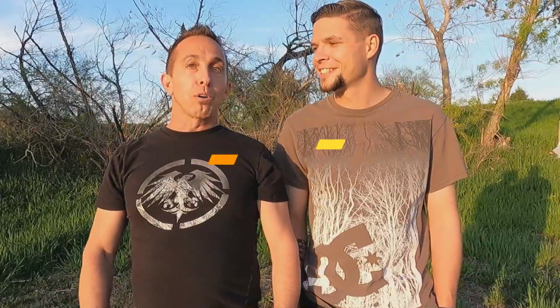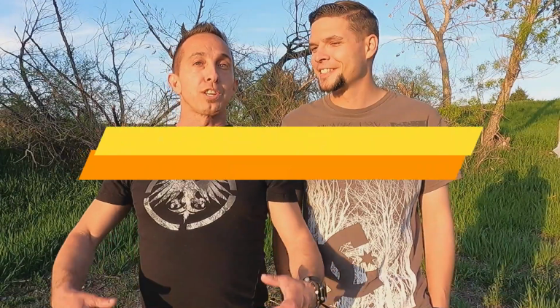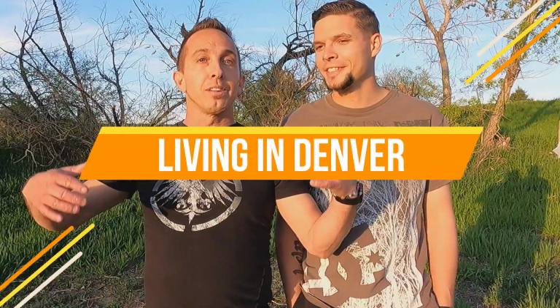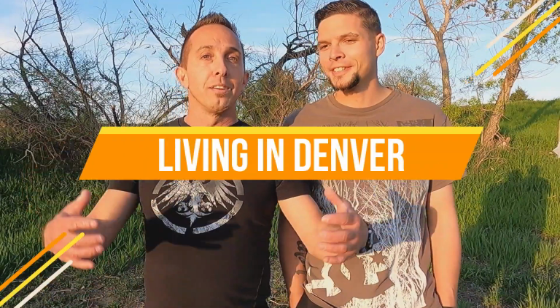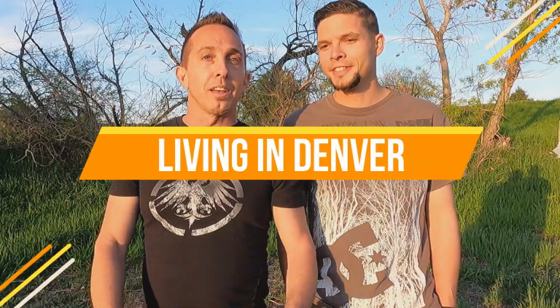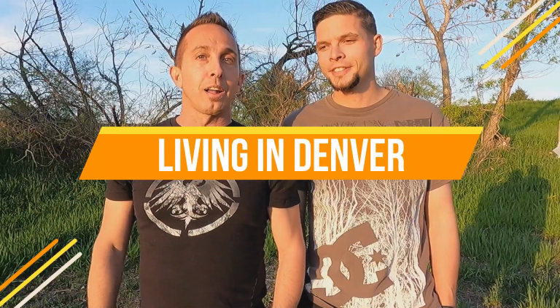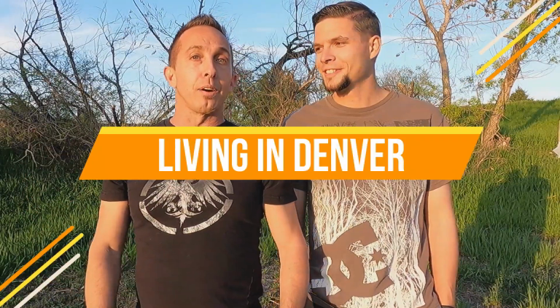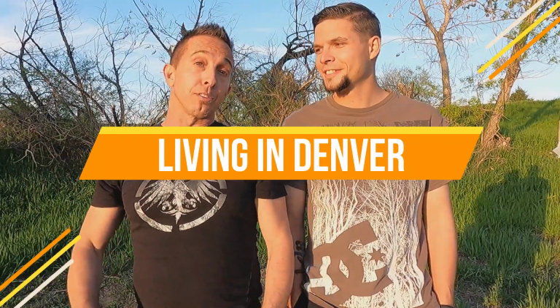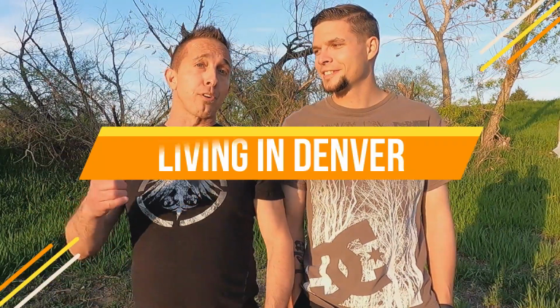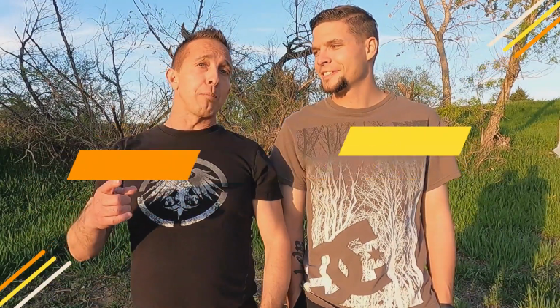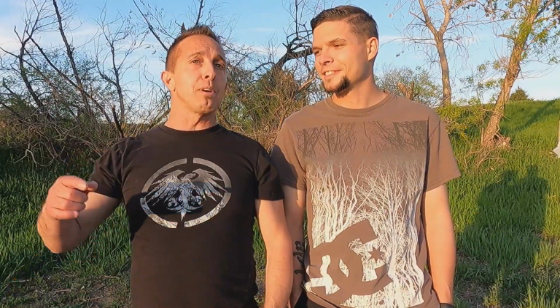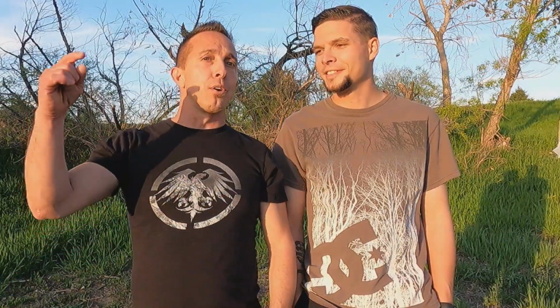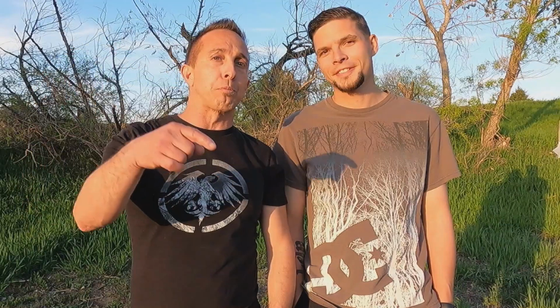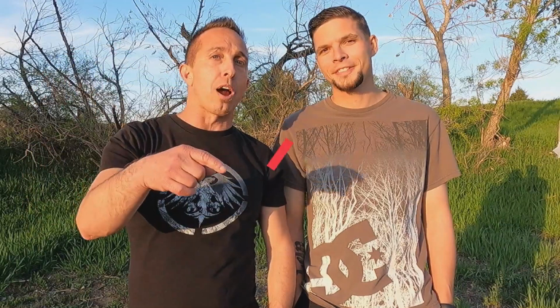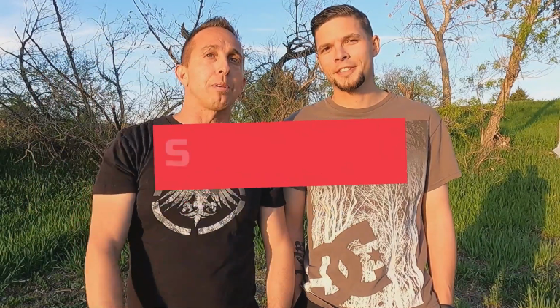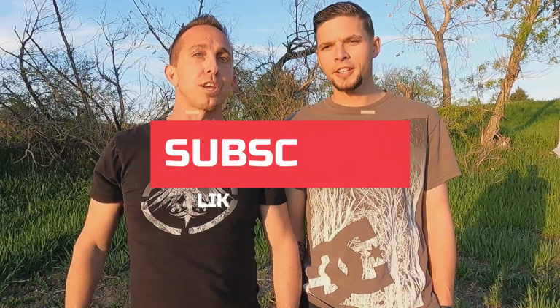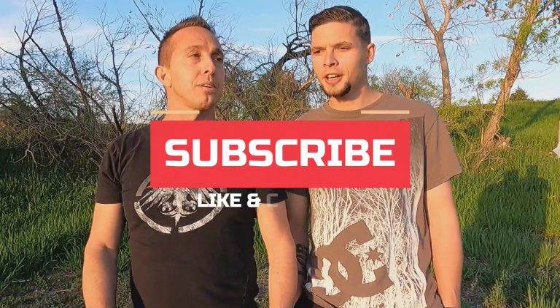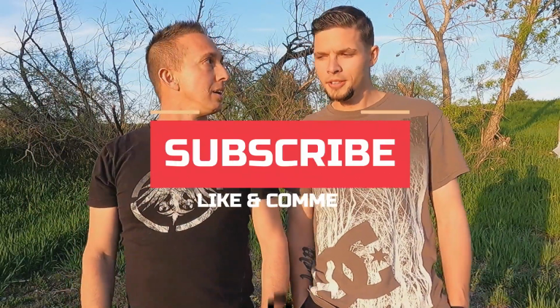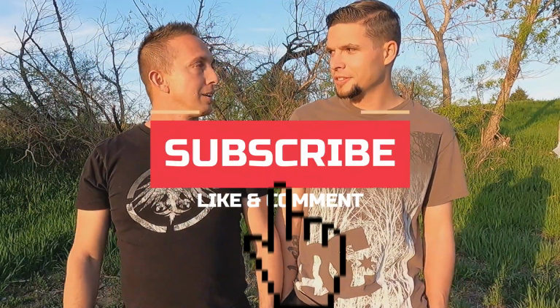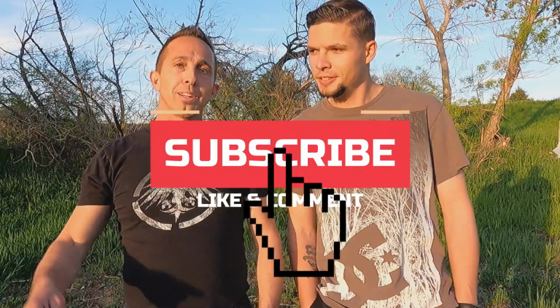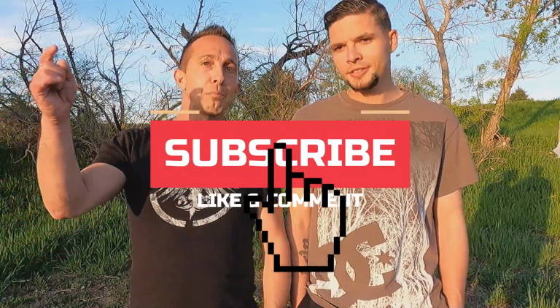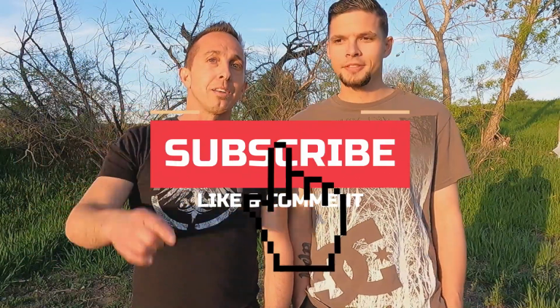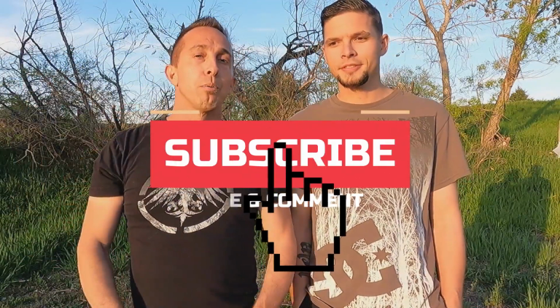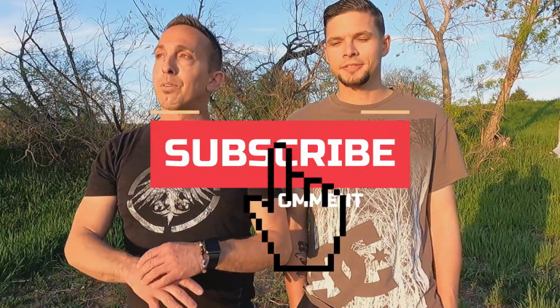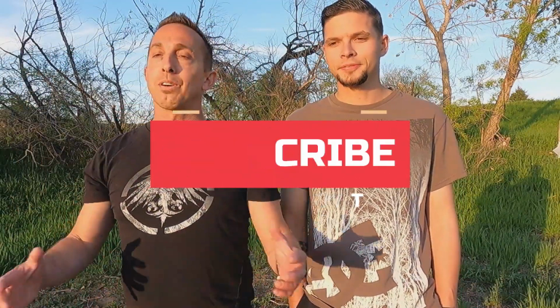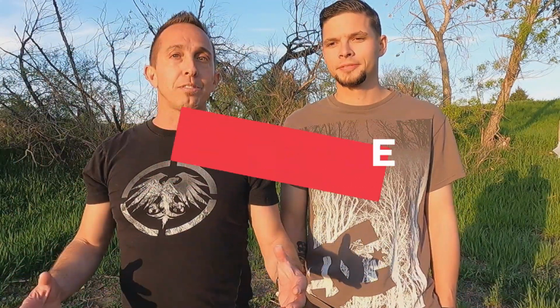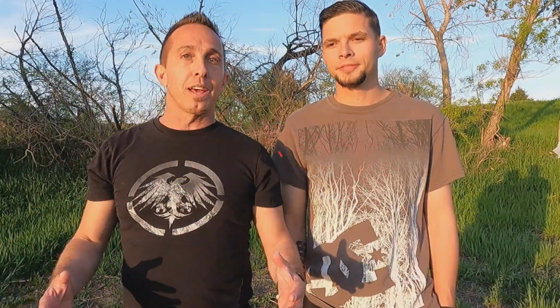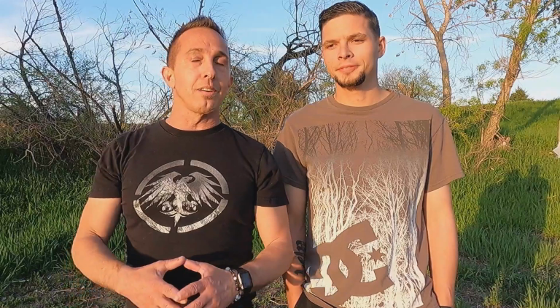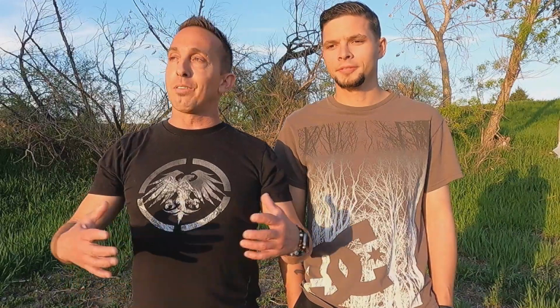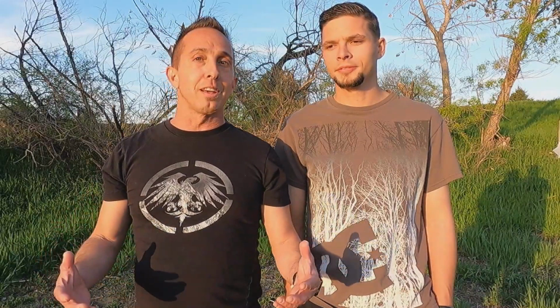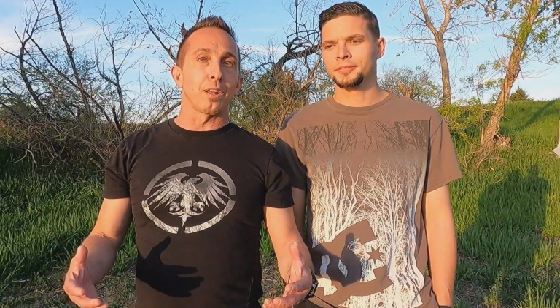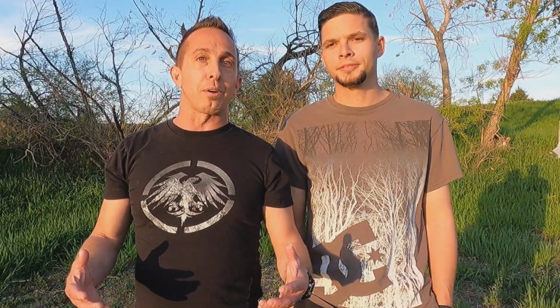Welcome to the channel, Living in Denver, Colorado. If this is your first time here, make sure you go ahead and subscribe to the channel, like and comment, ring that little bell. We're doing videos every single day, everything Denver, Colorado.